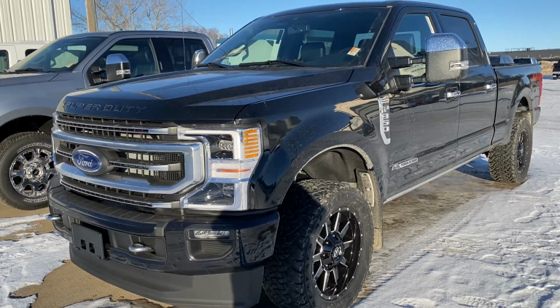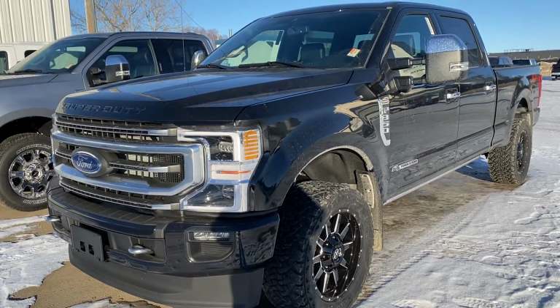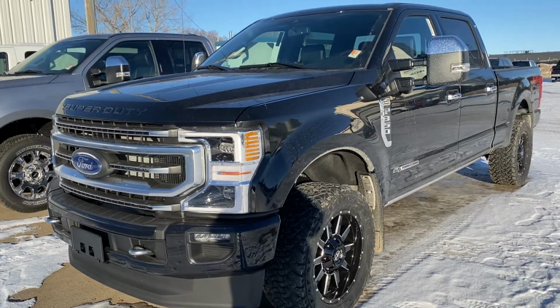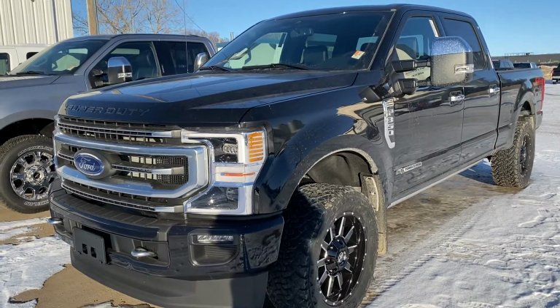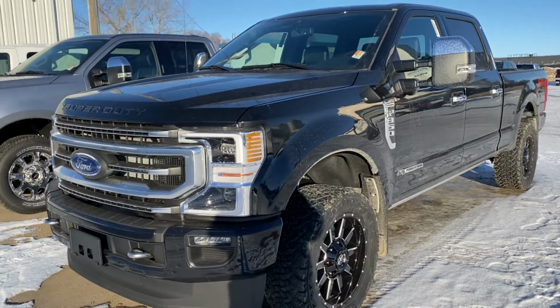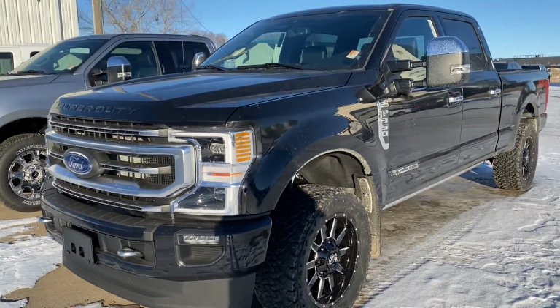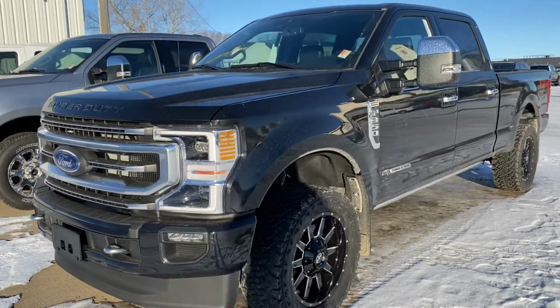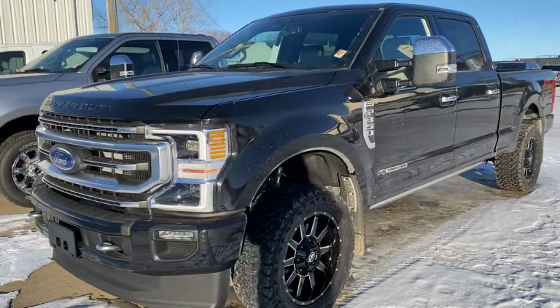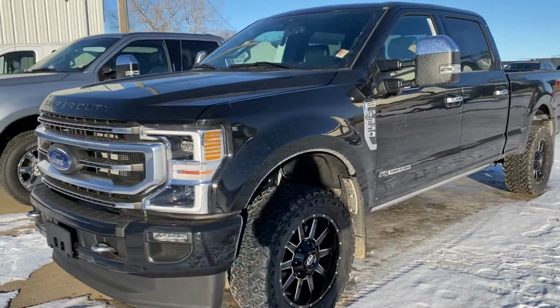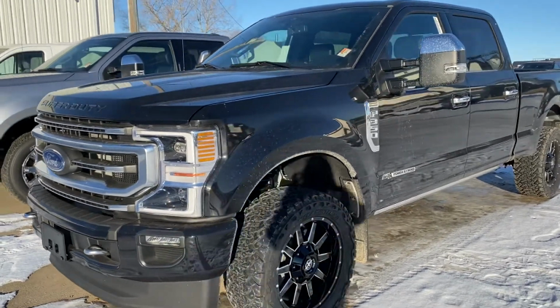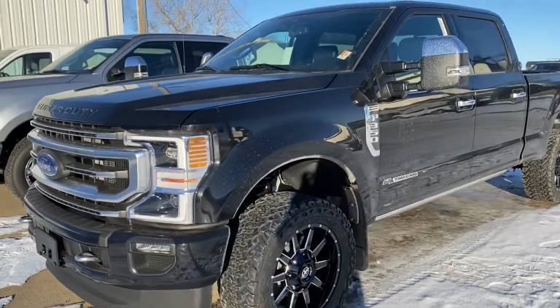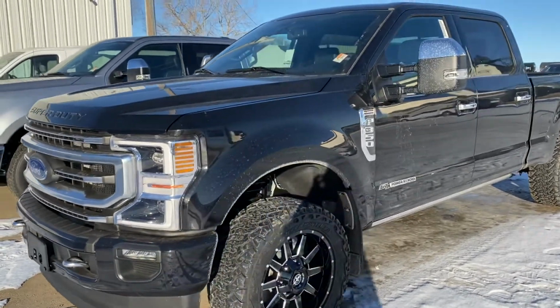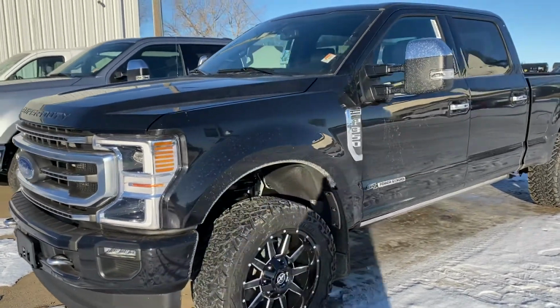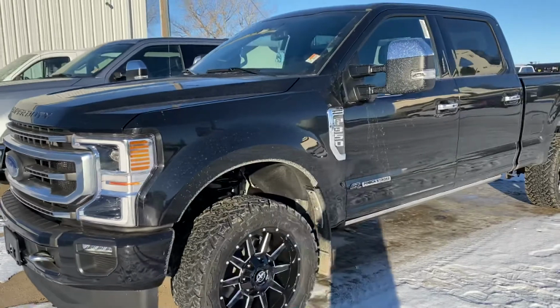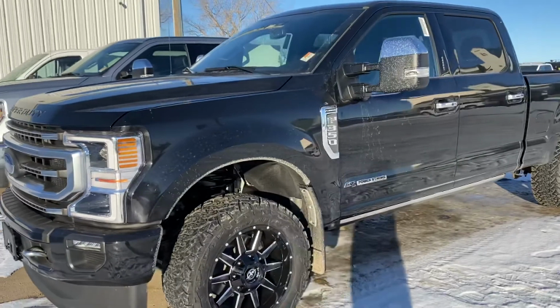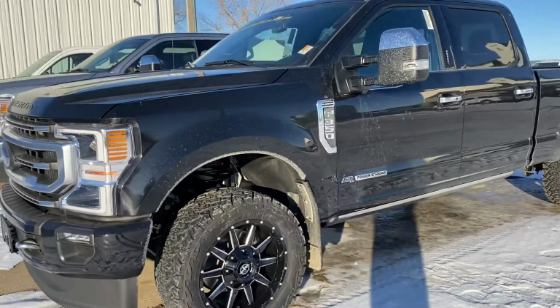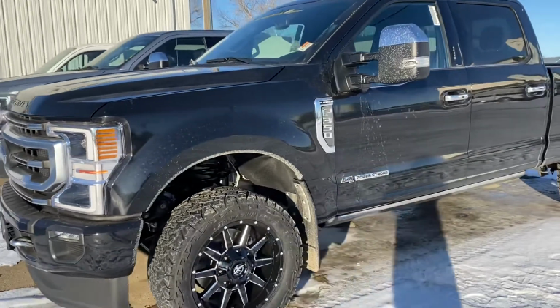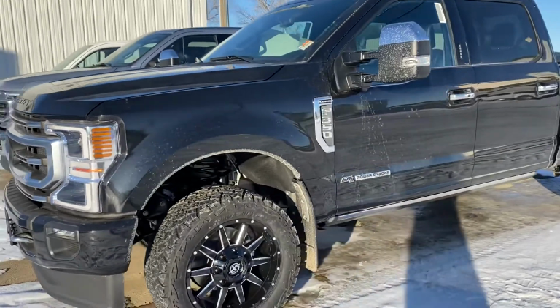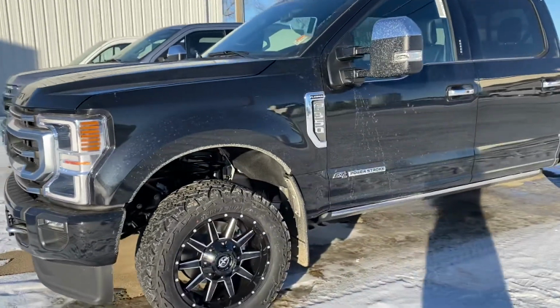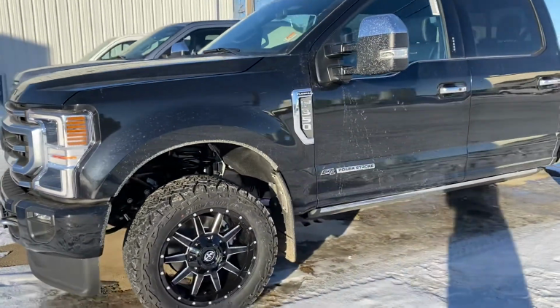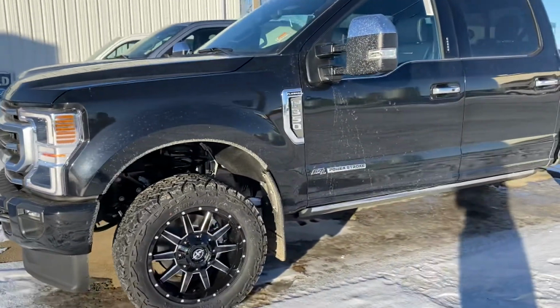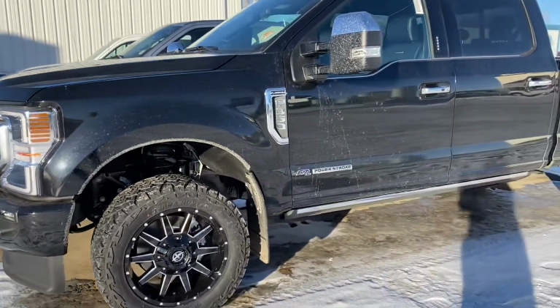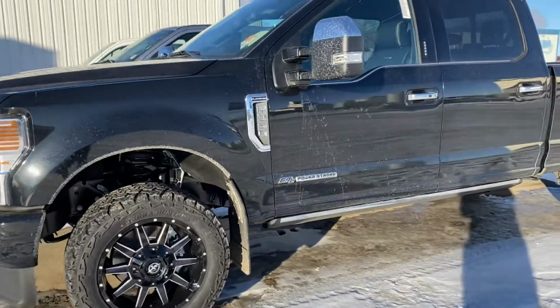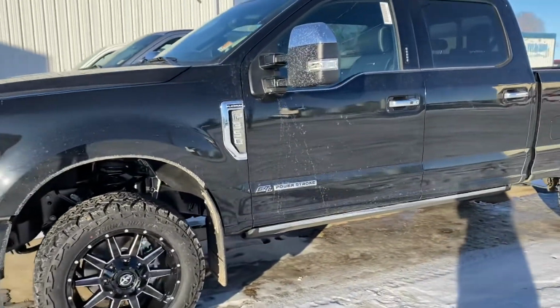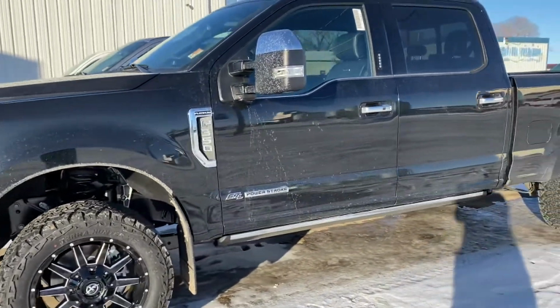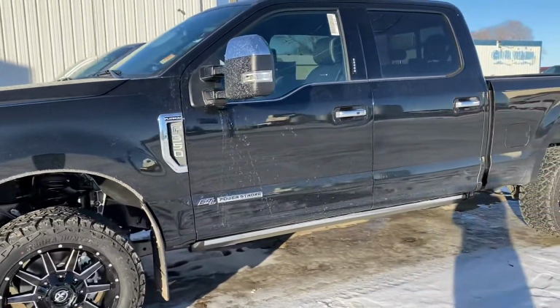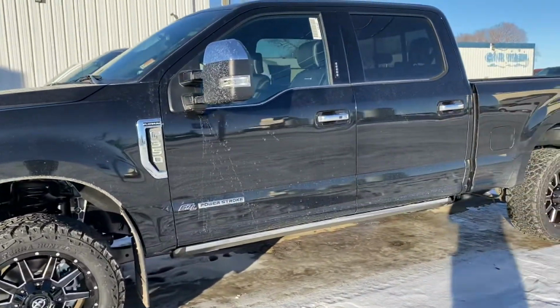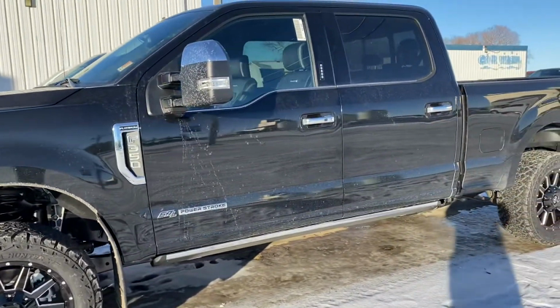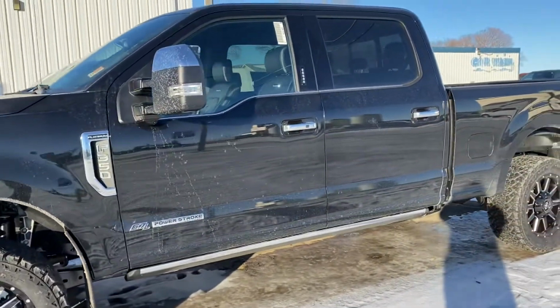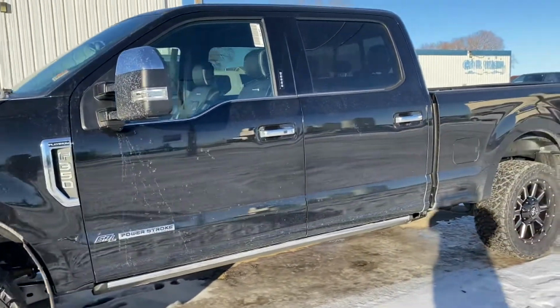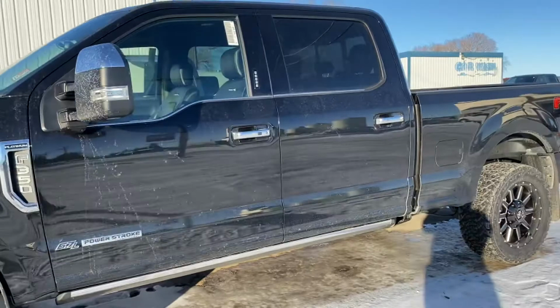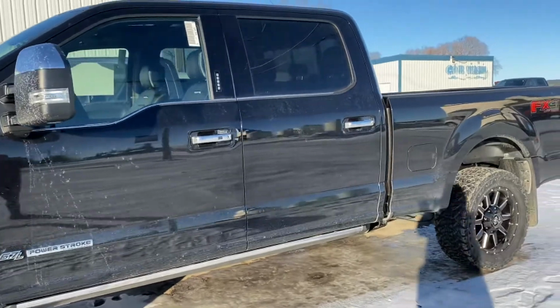Hey Sharlow, it's Kelsey here at Country Ford in Wilkin. I just wanted to show you this 2021 F350 Platinum with some aftermarket rims we put on. It looks really good.